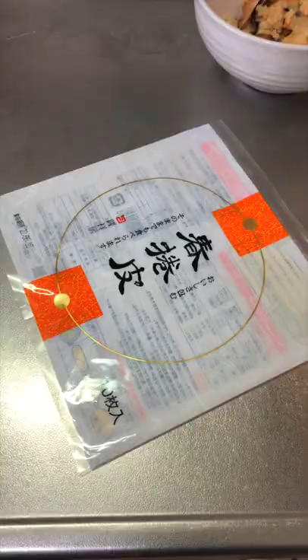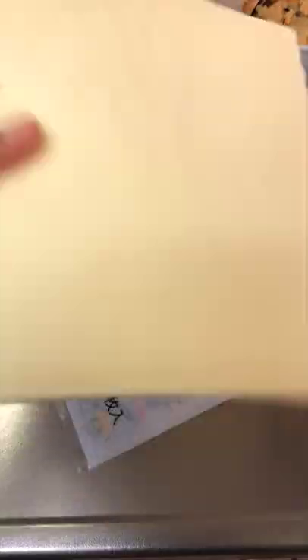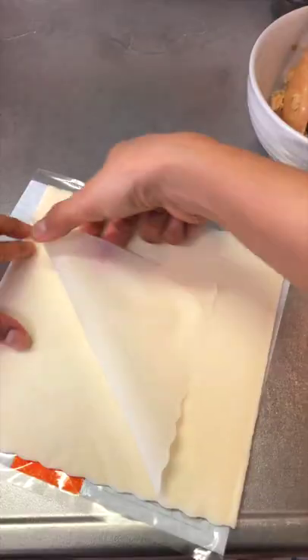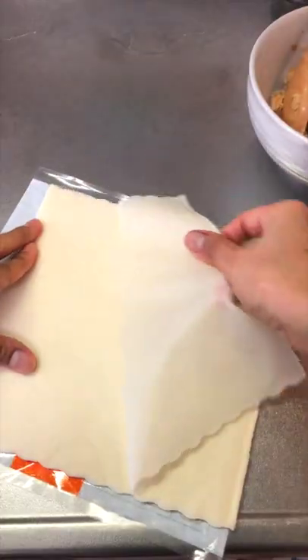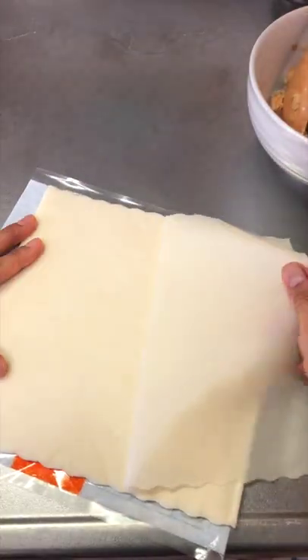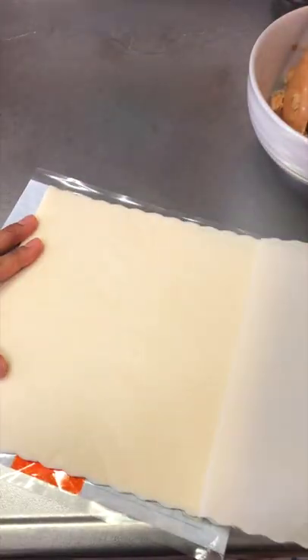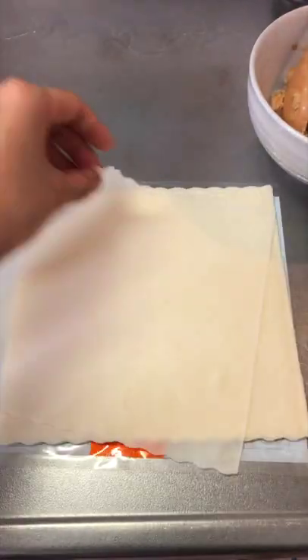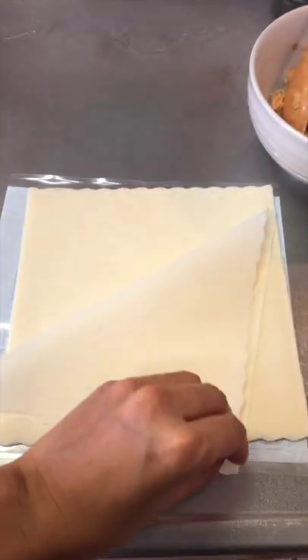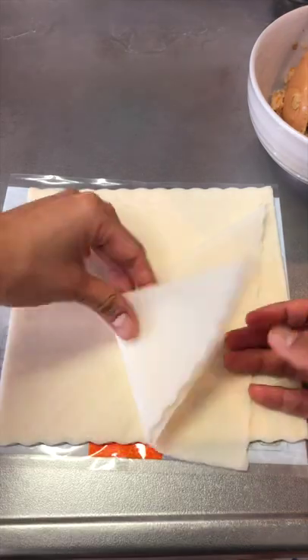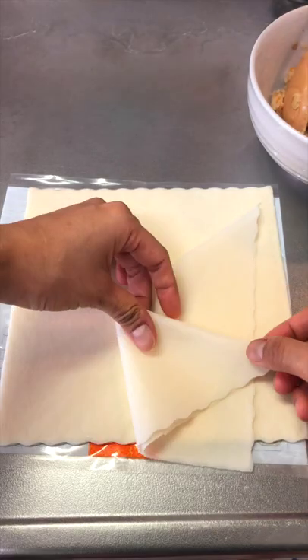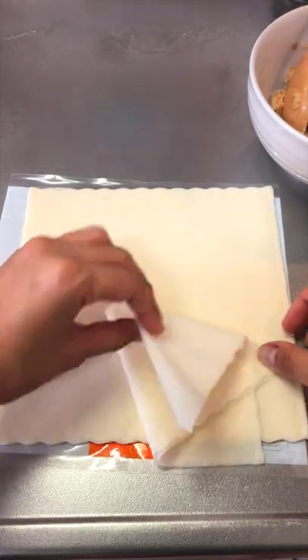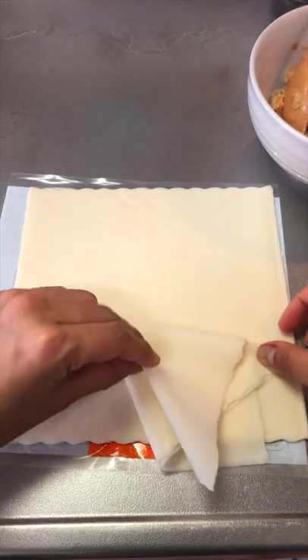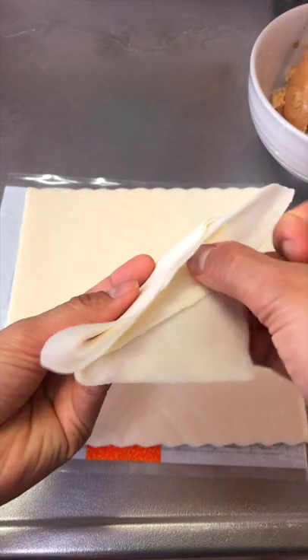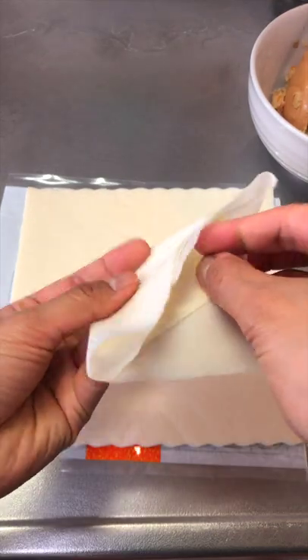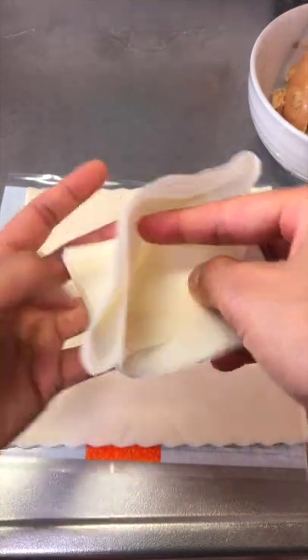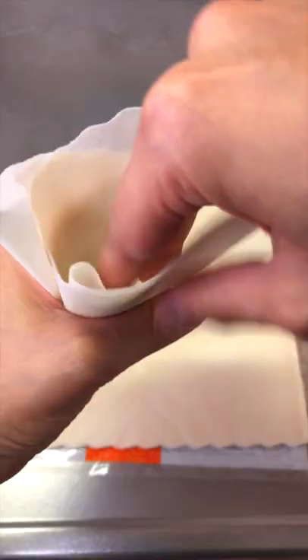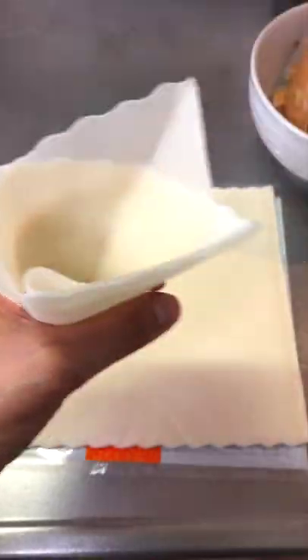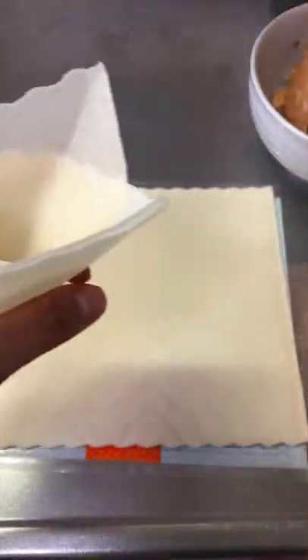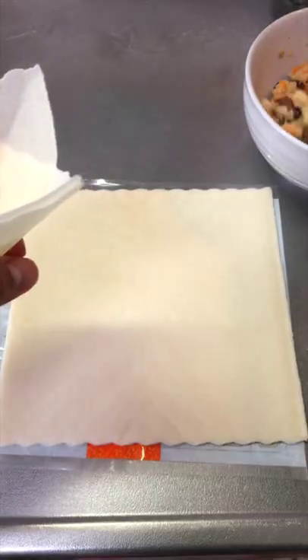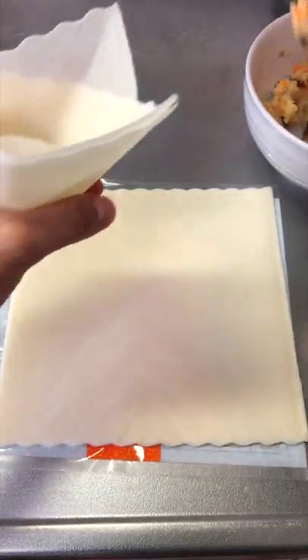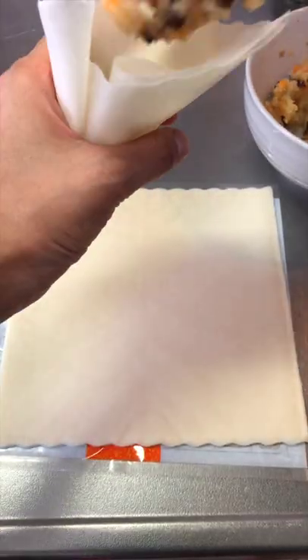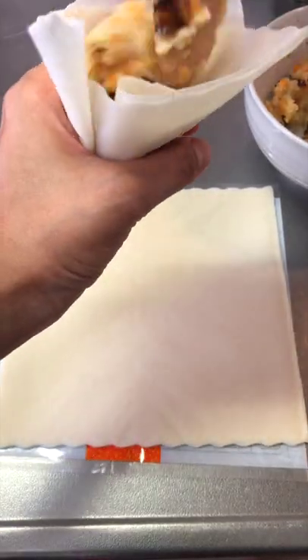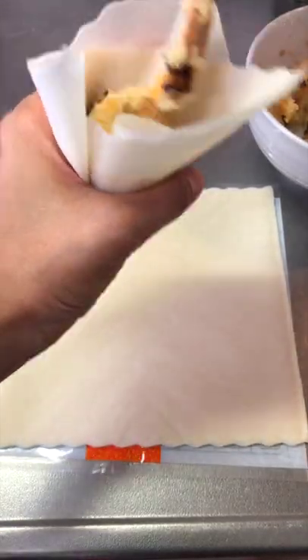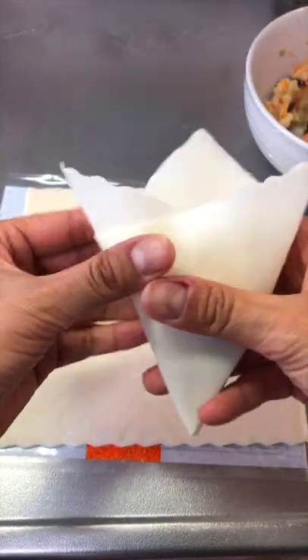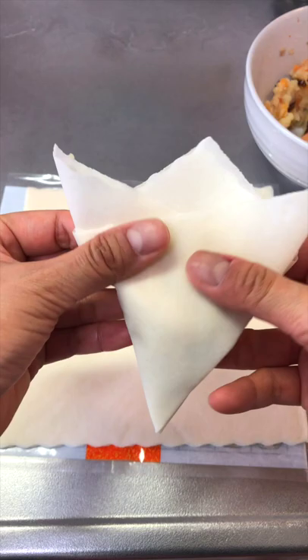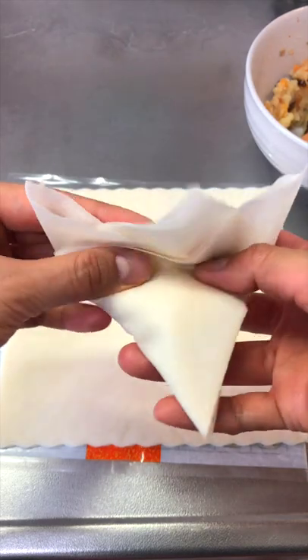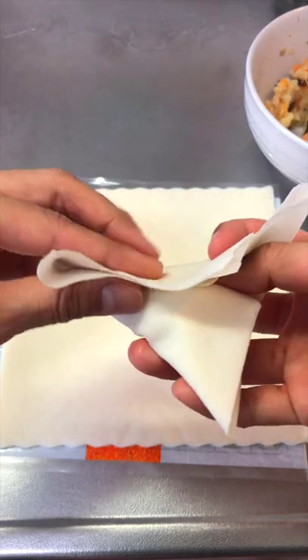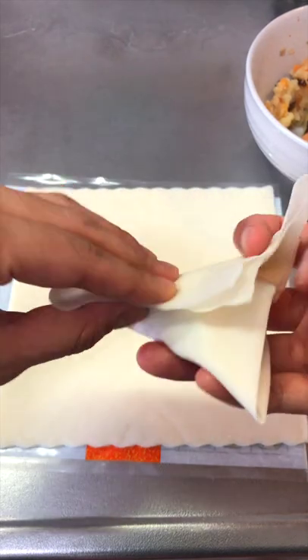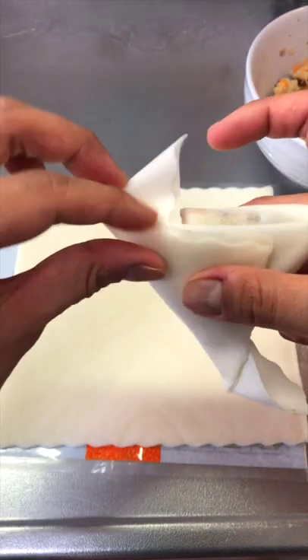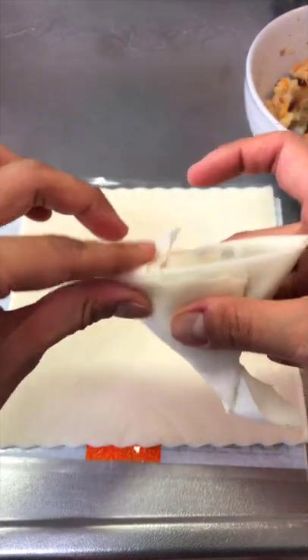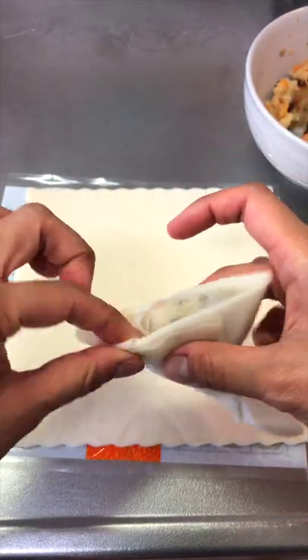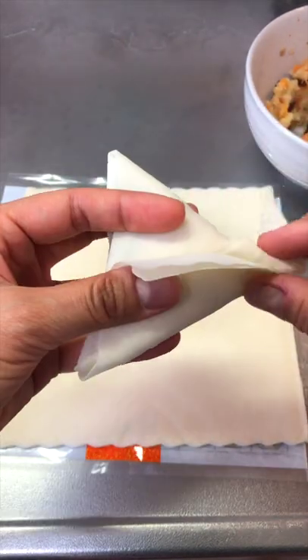I use the spring roll wrappers. Fold them like so until you get the pocket like this. Put the filling in and seal it with a bit of water.